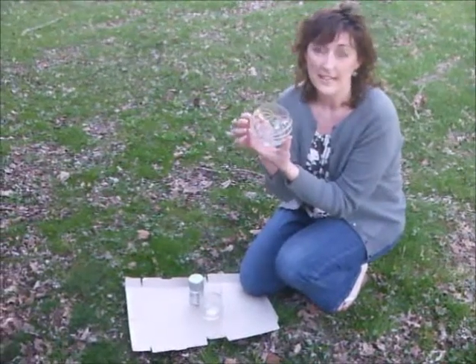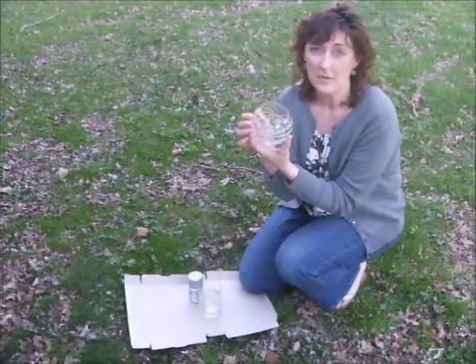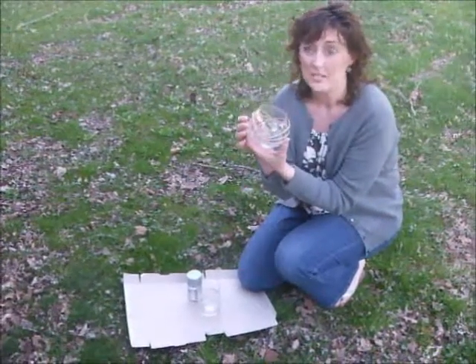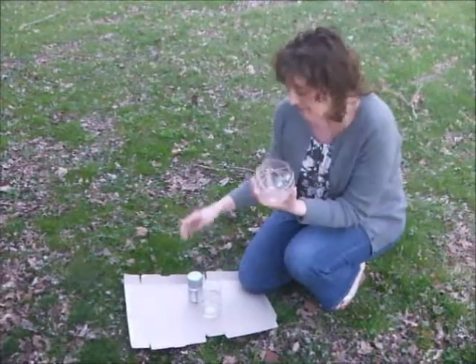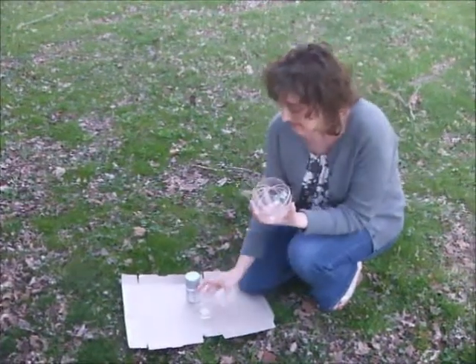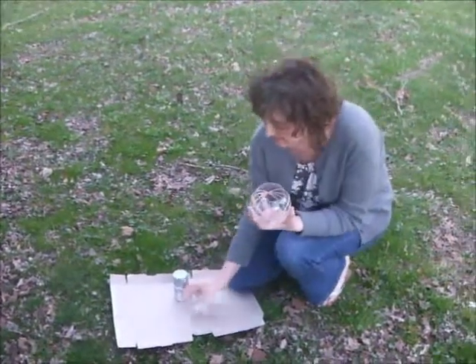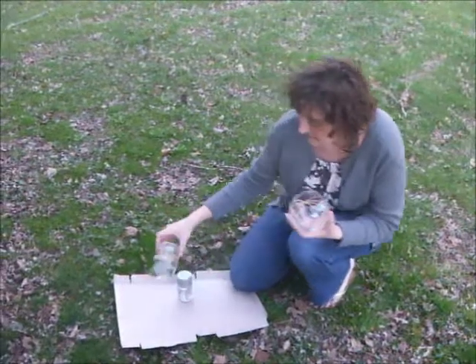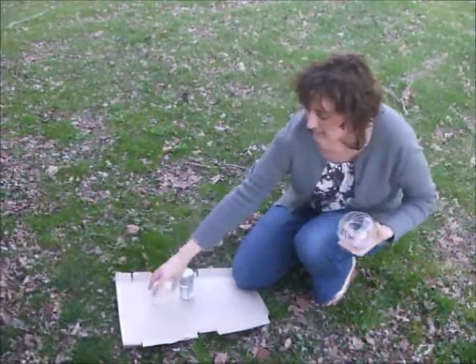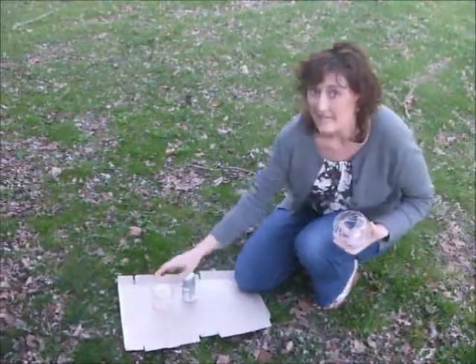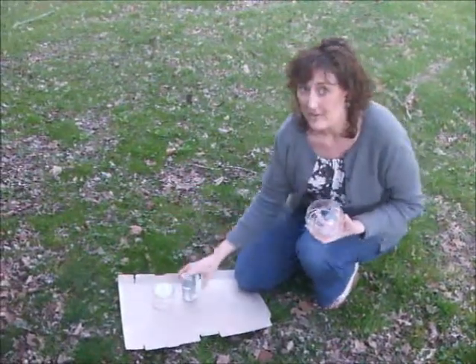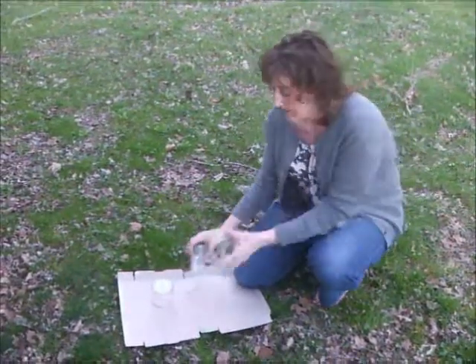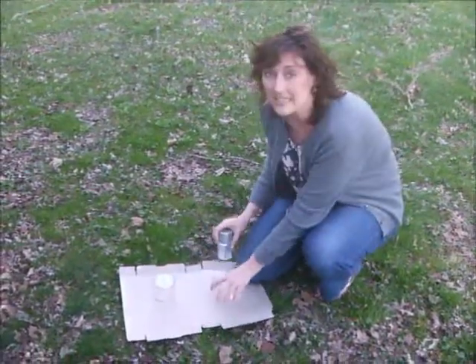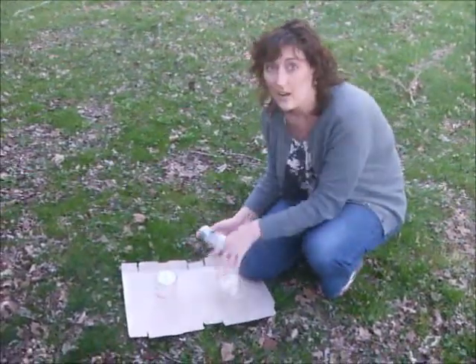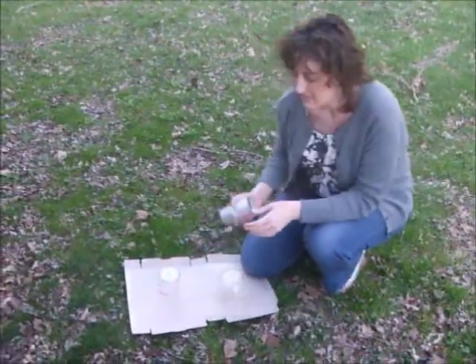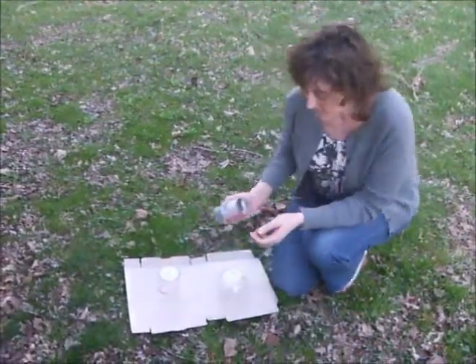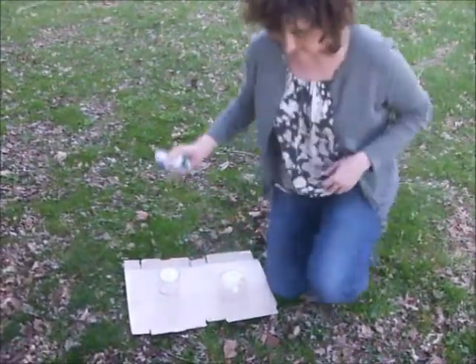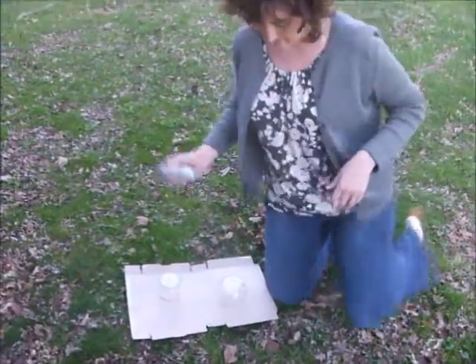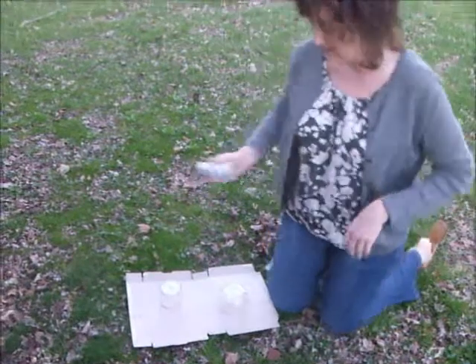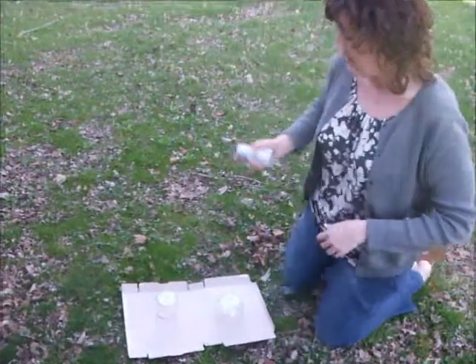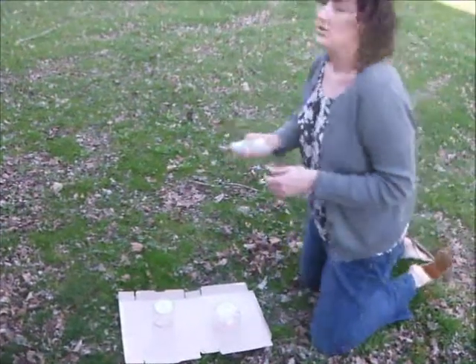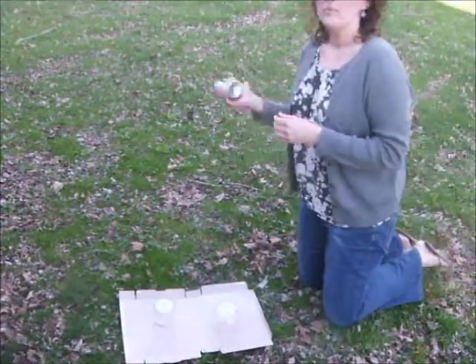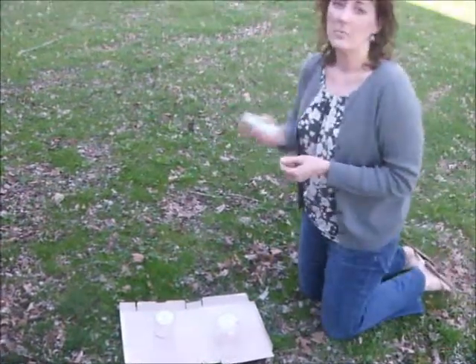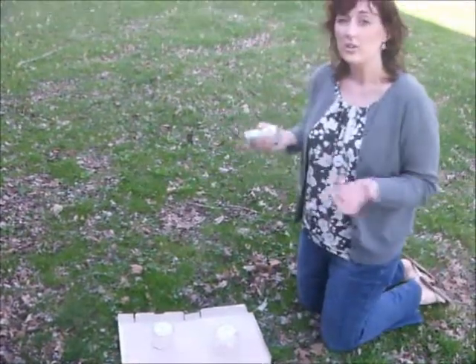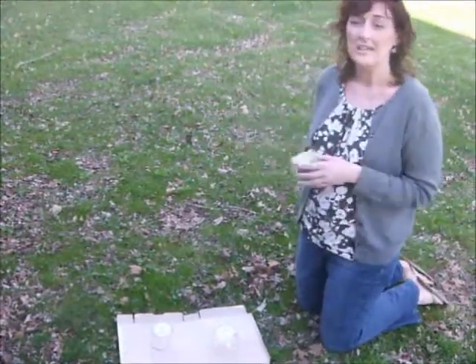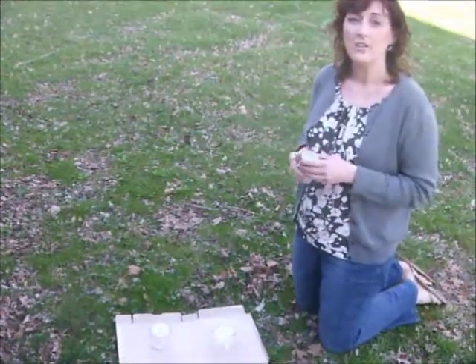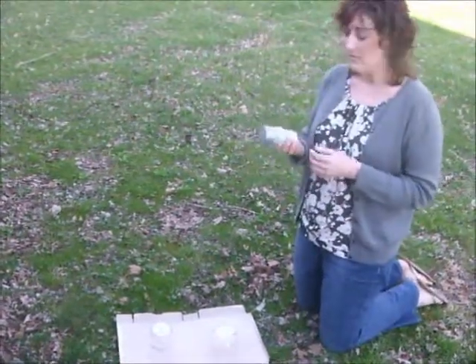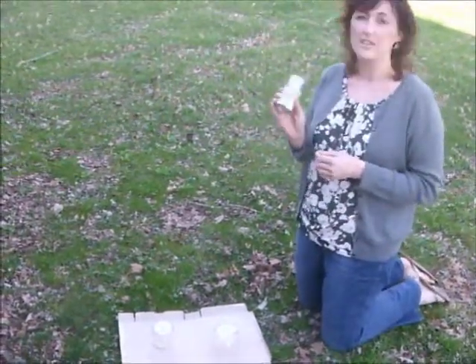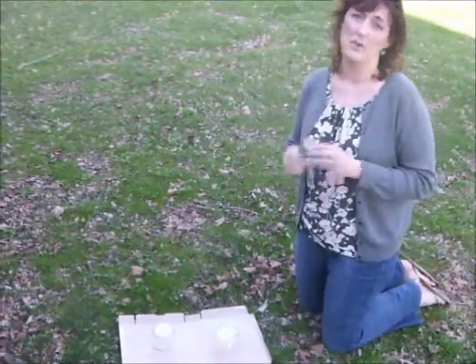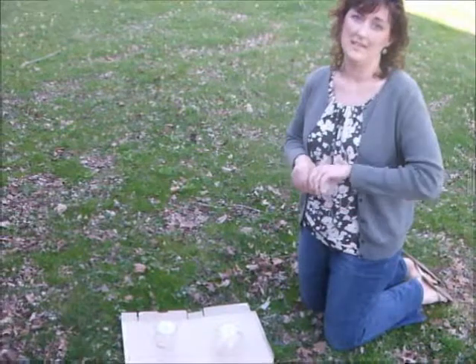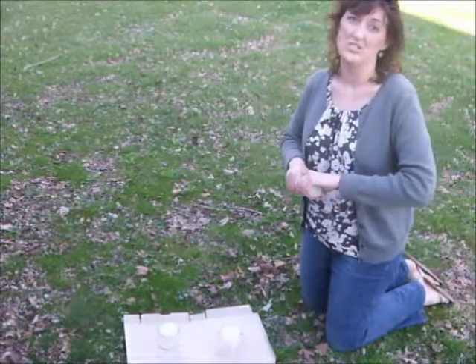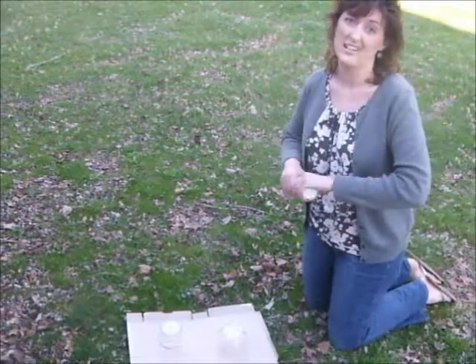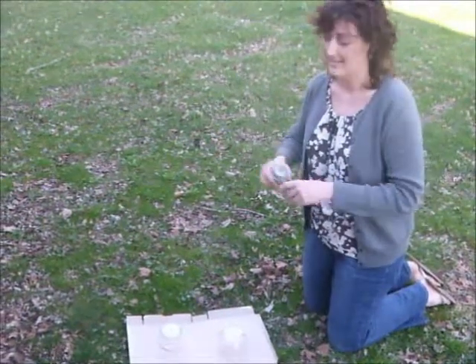The next thing you're going to do is spray paint it. You need to do this outside — you might need an adult to help with this part. Shake up your spray paint and you can use any color you want. I'm using silver spray paint today just to be extra fancy.